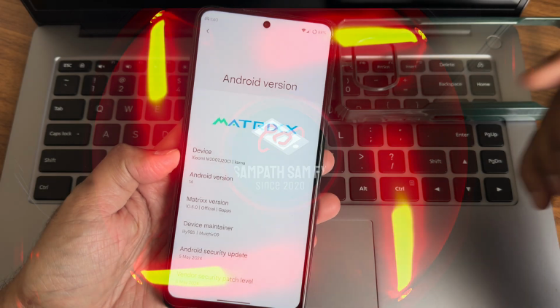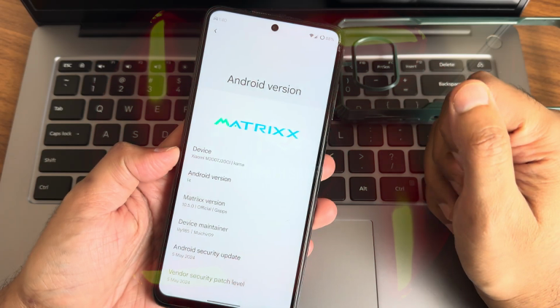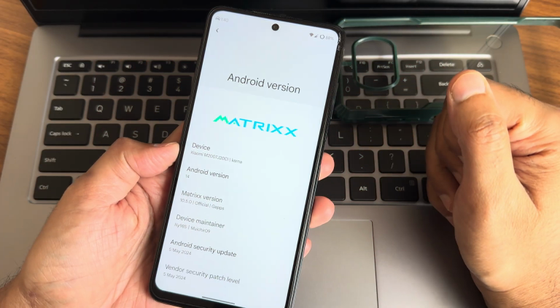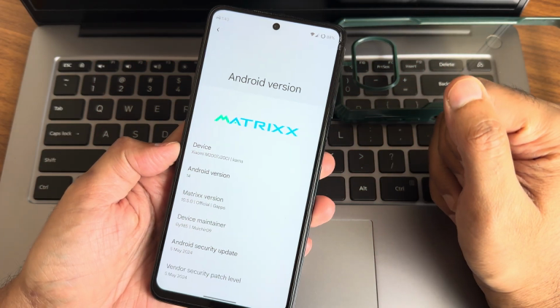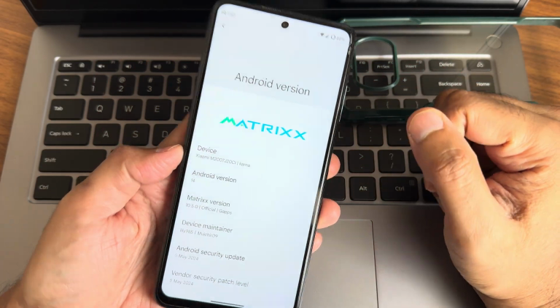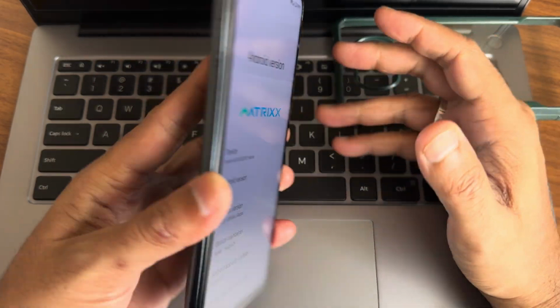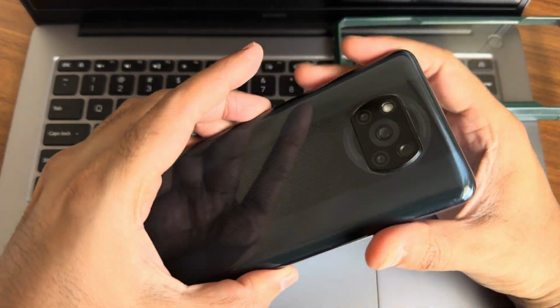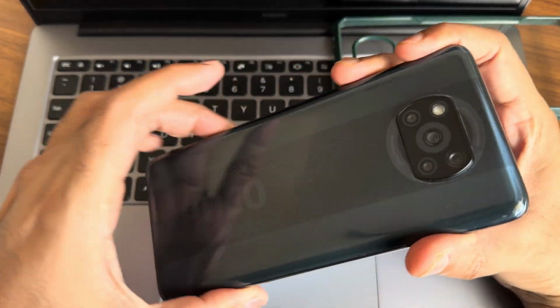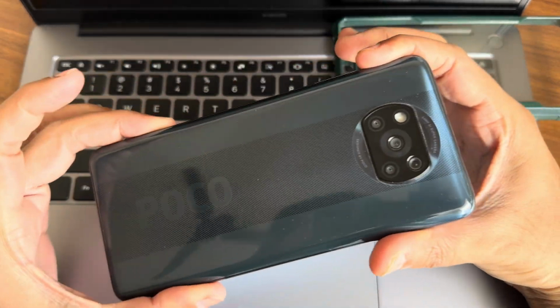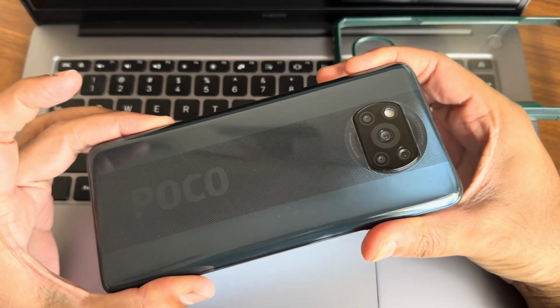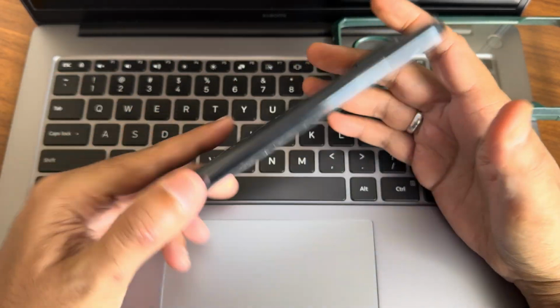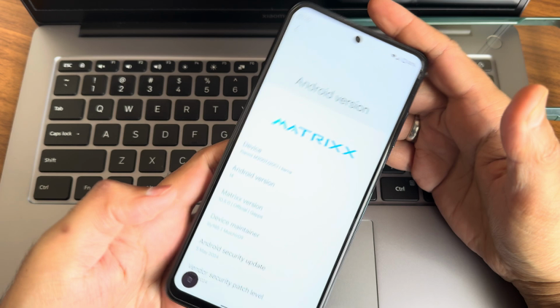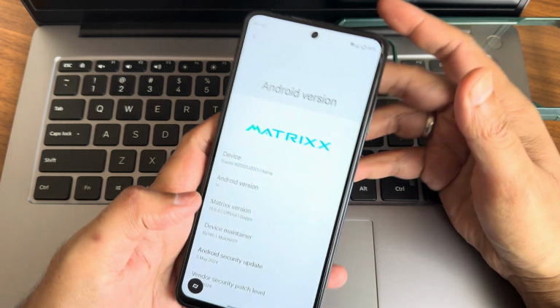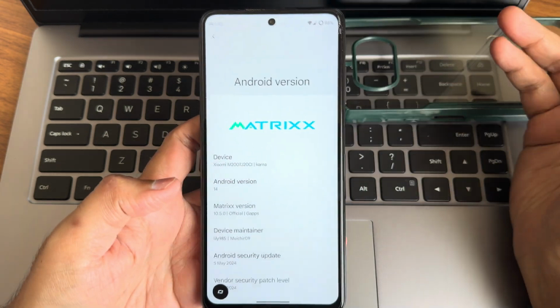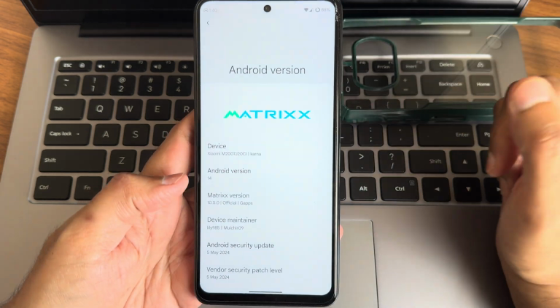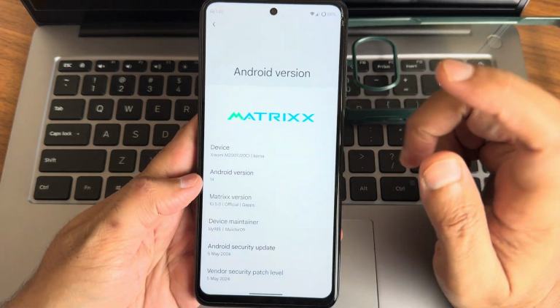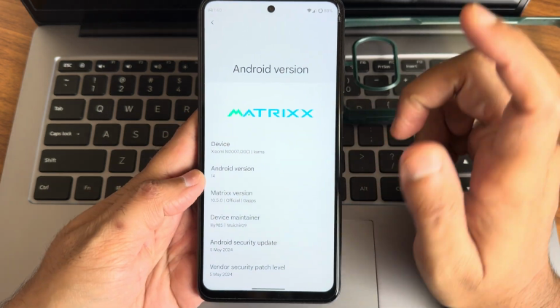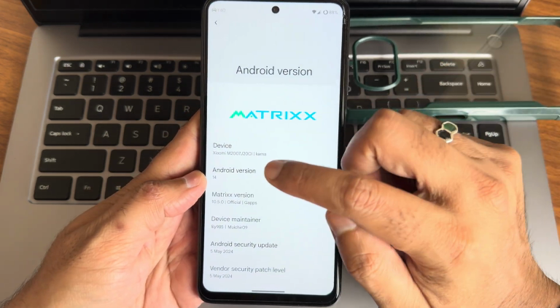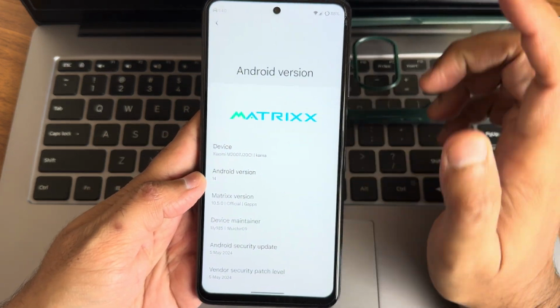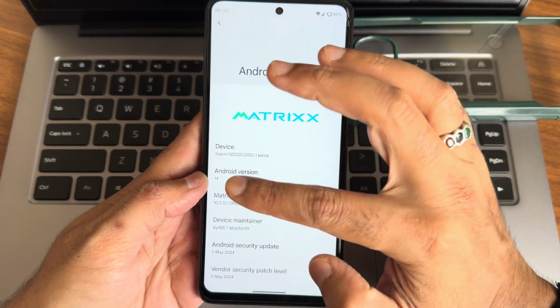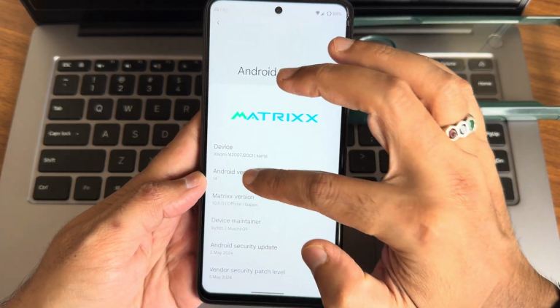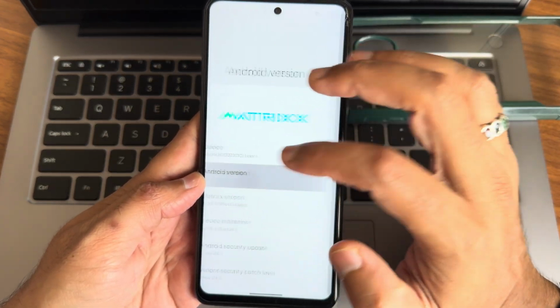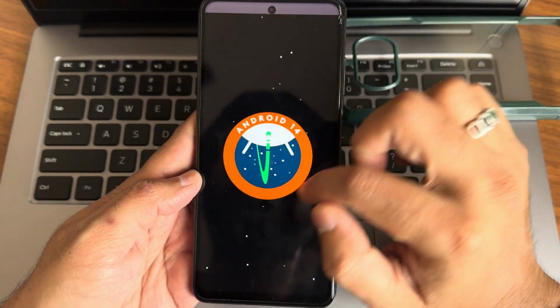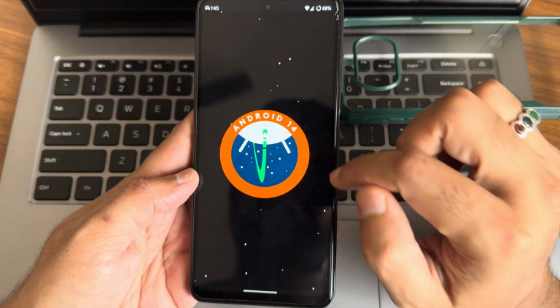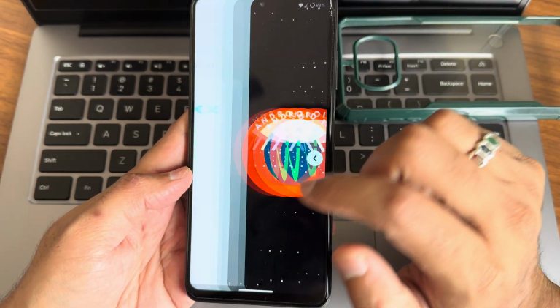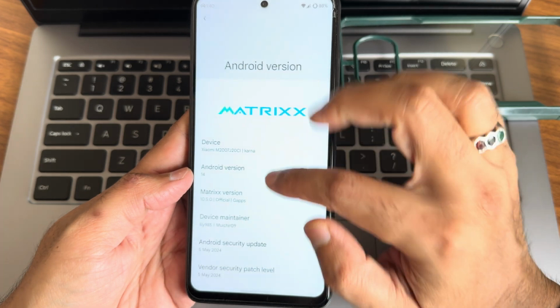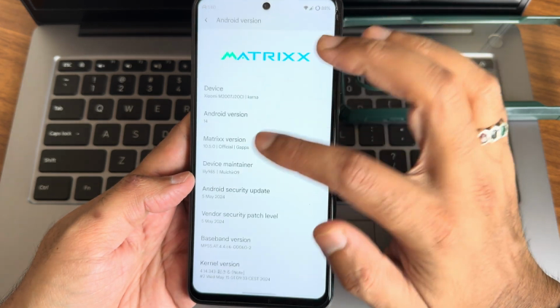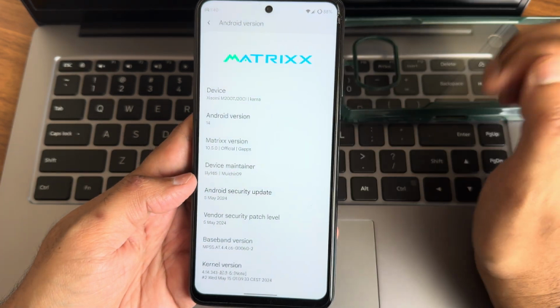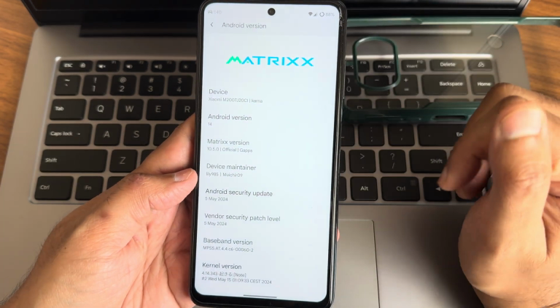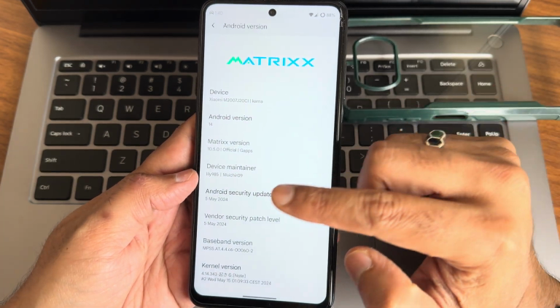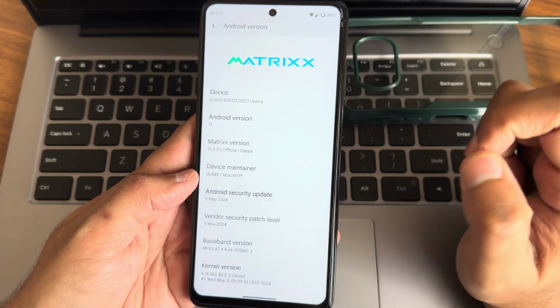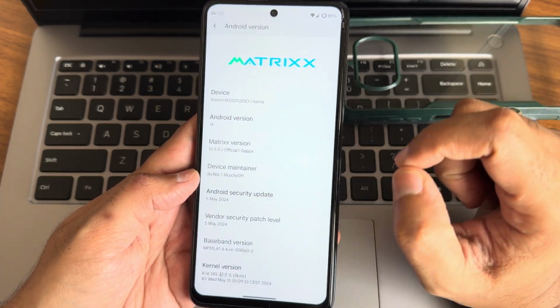Hey, hi, hello! Welcome back to my new video. This is Sampathya watching the Sampathya MFX channel. This is a Poco X3 custom ROM review — back with a new video covering Matrix OS version 10.5.0.